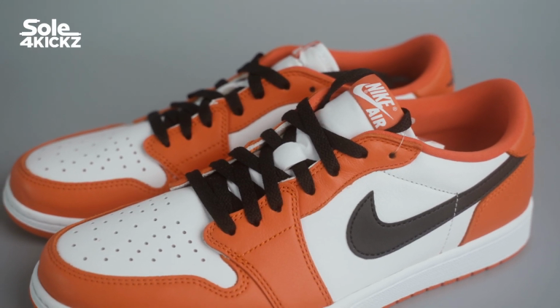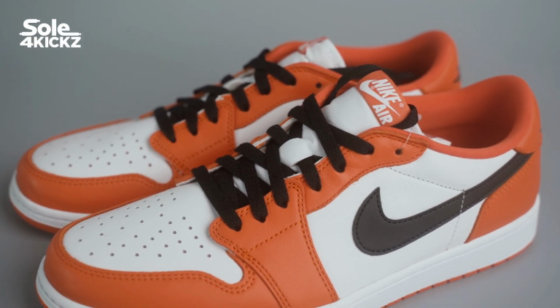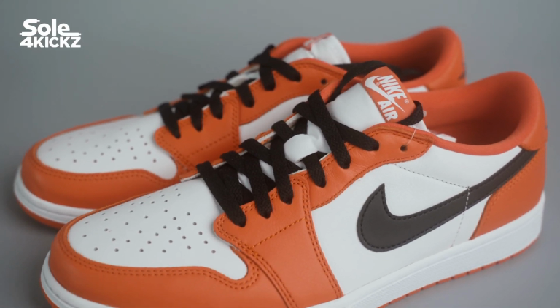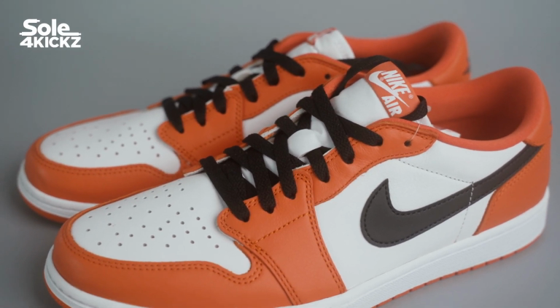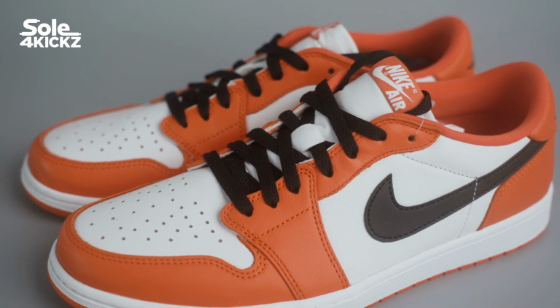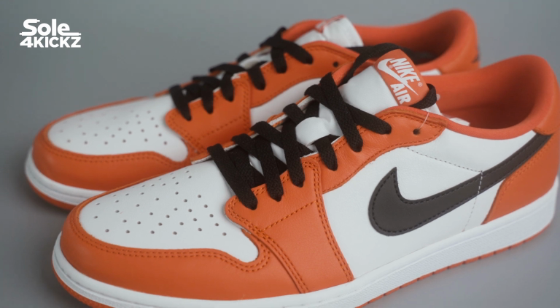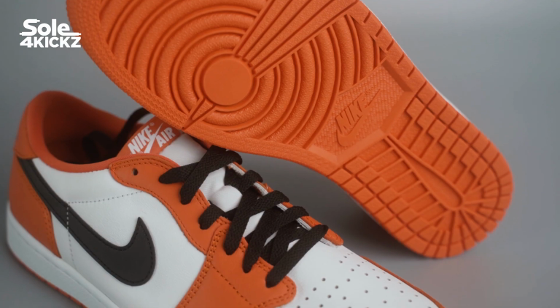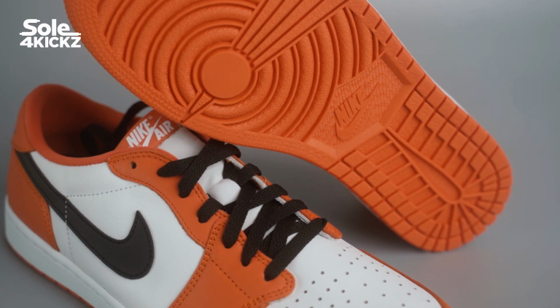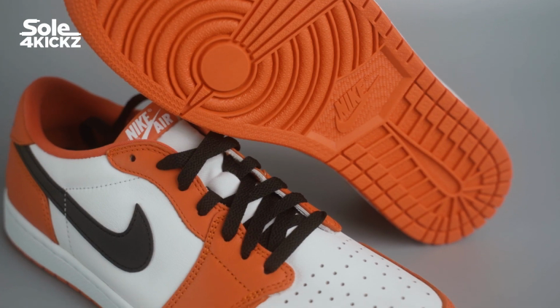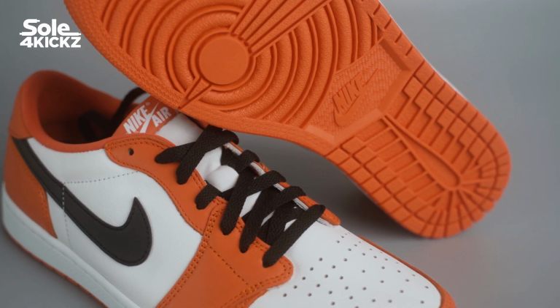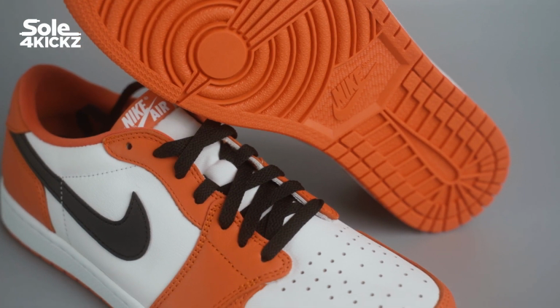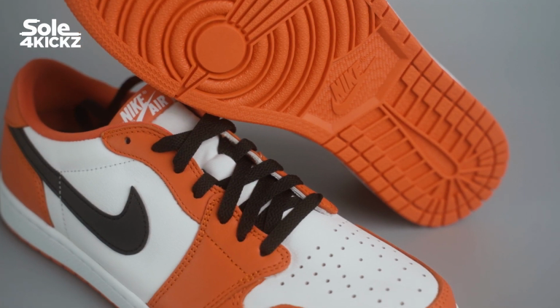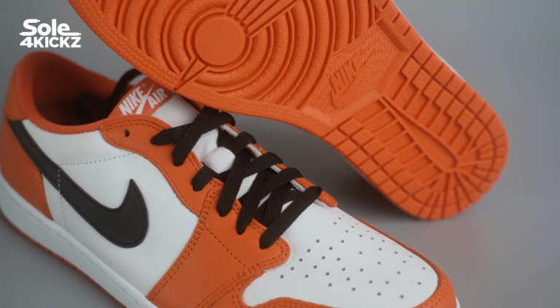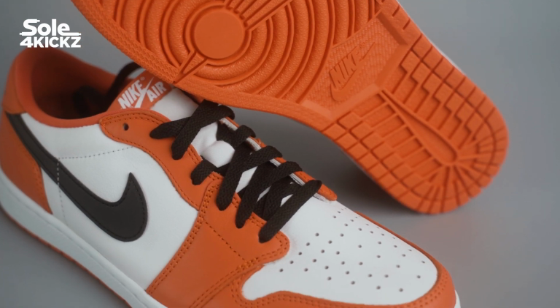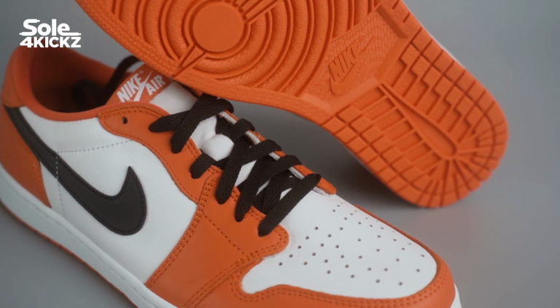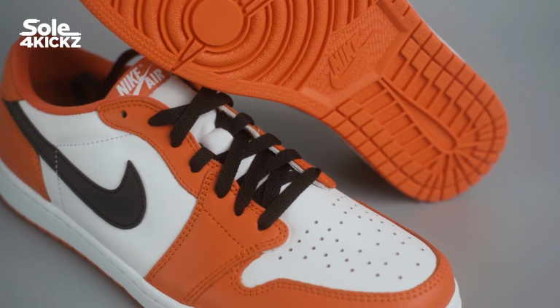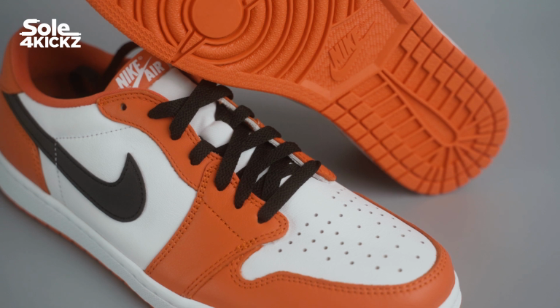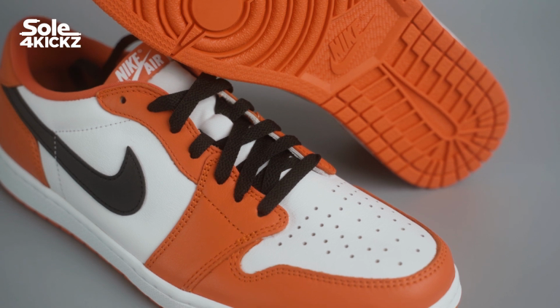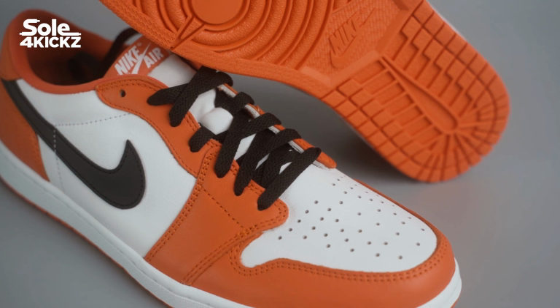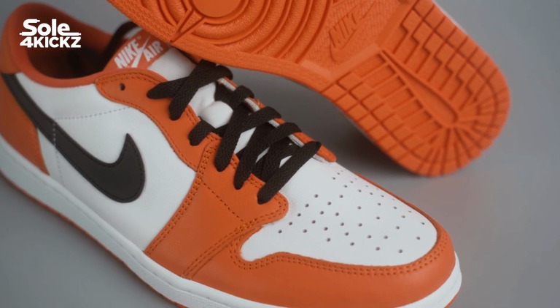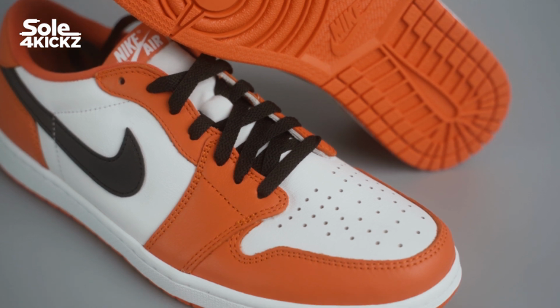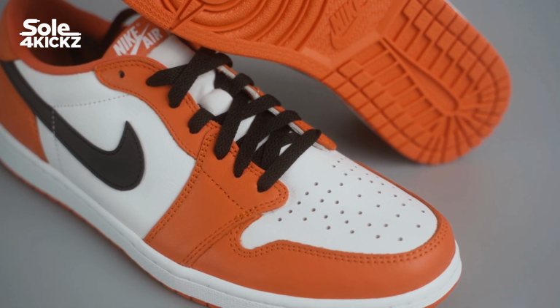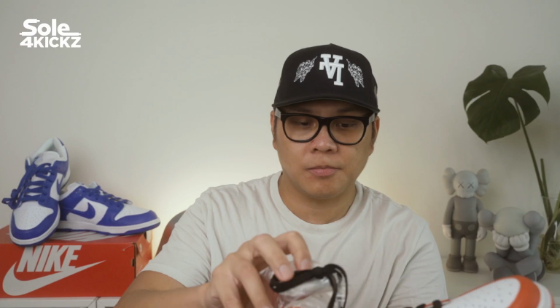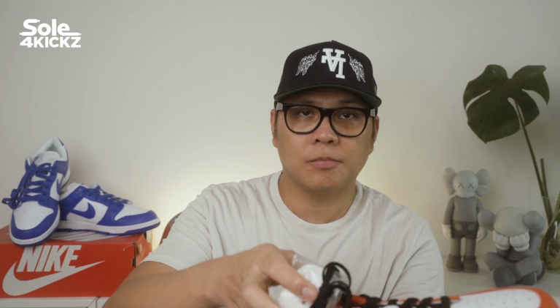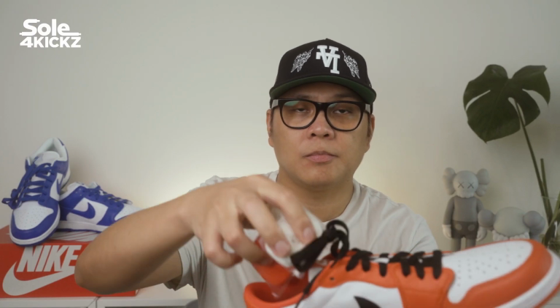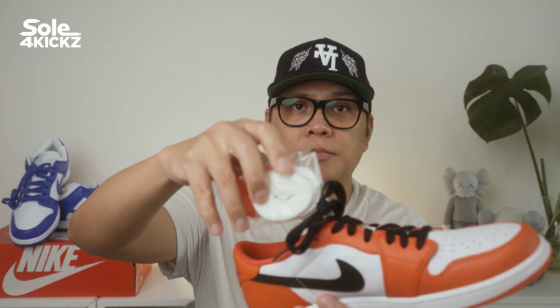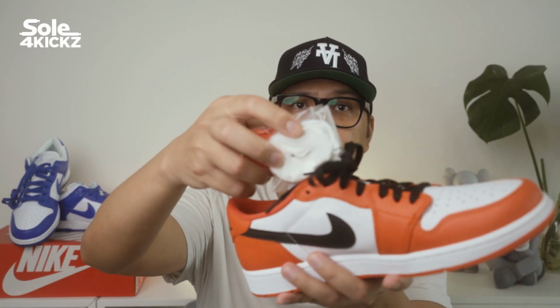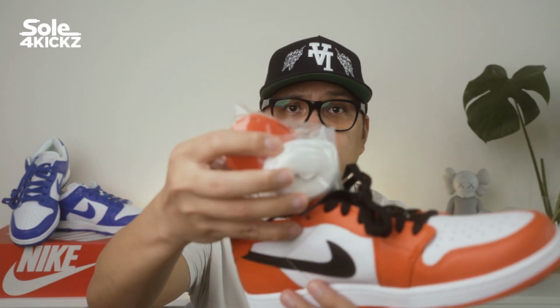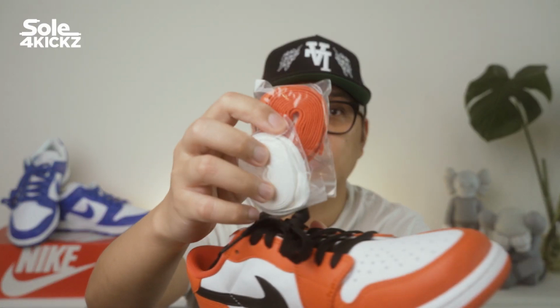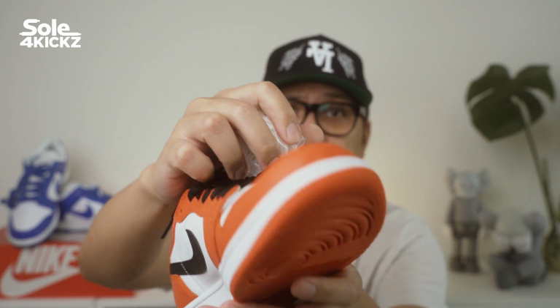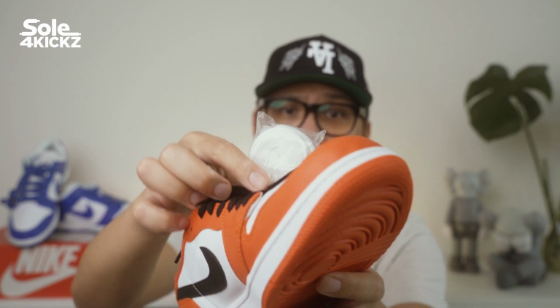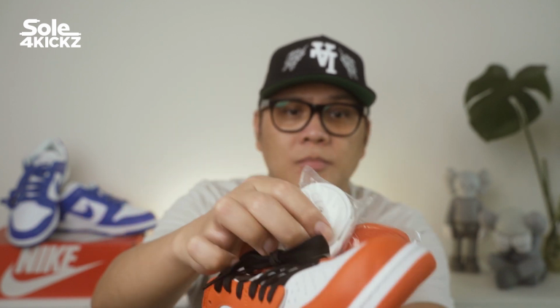Now let's take a closer look at the Air Jordan 1 Low Starfish. Overall, there are 3 colors on these sneakers — simple and basic colors, but looks amazing. These 3 combo colors make these sneakers stand out. There are 3 shoelaces included in this box: the white, orange, and black.